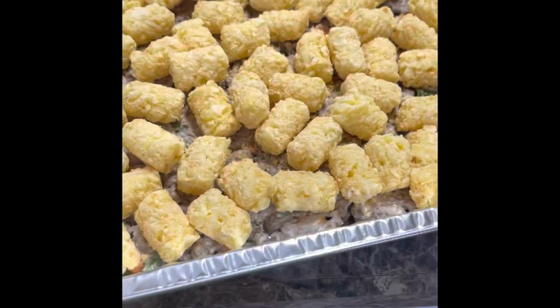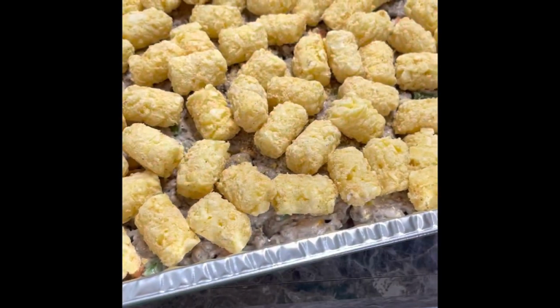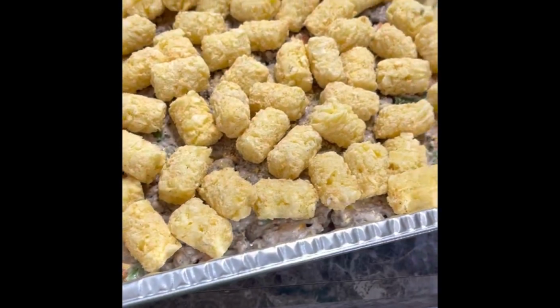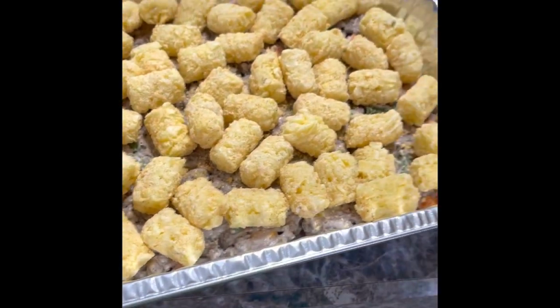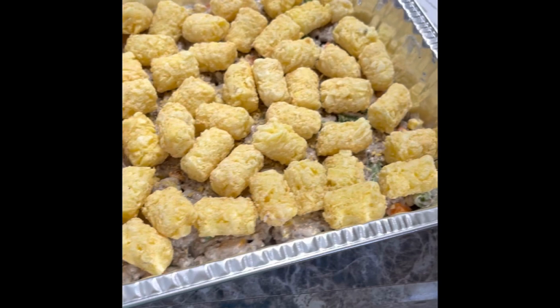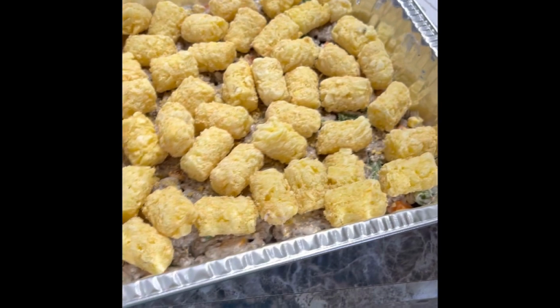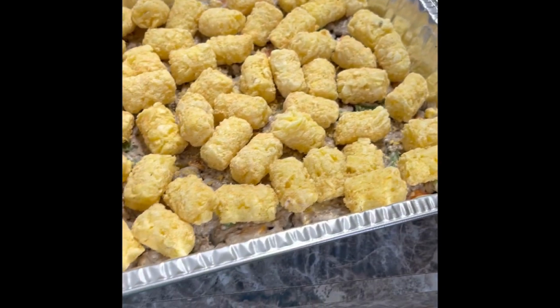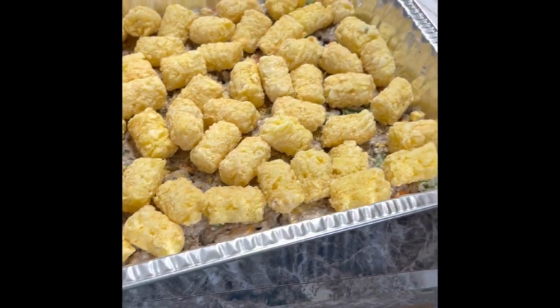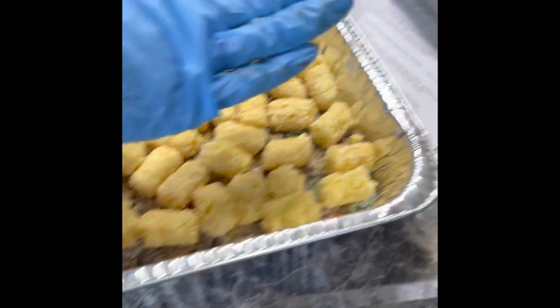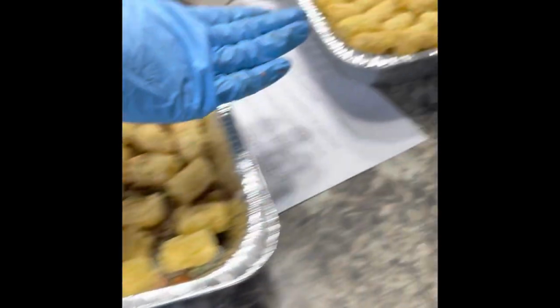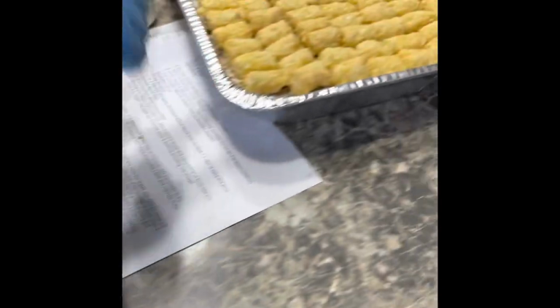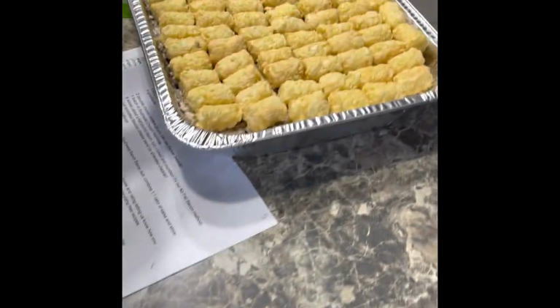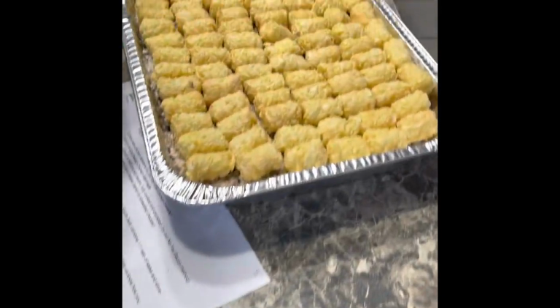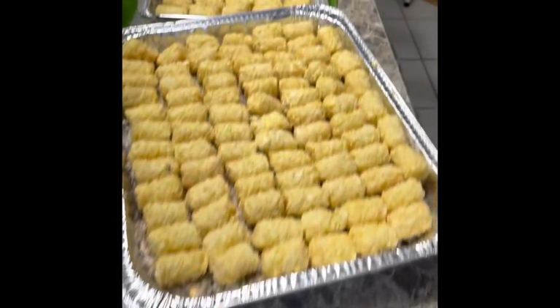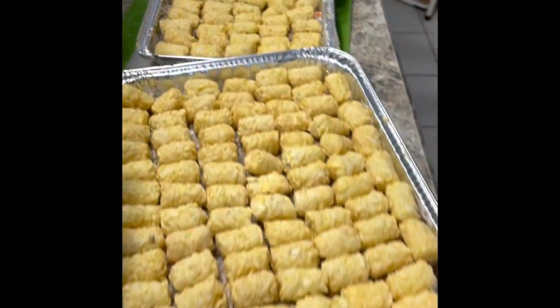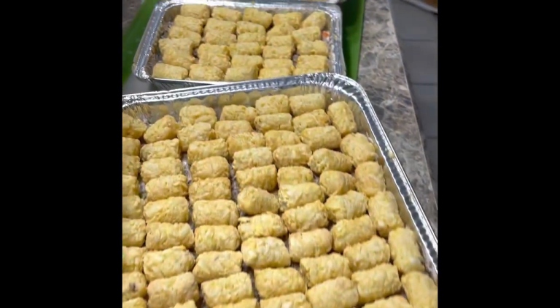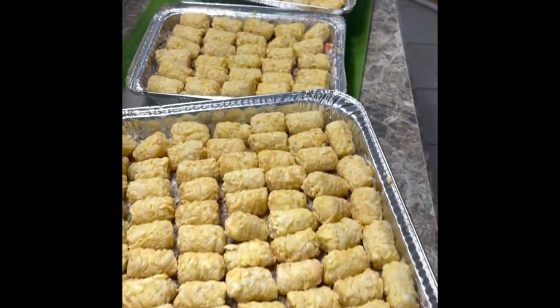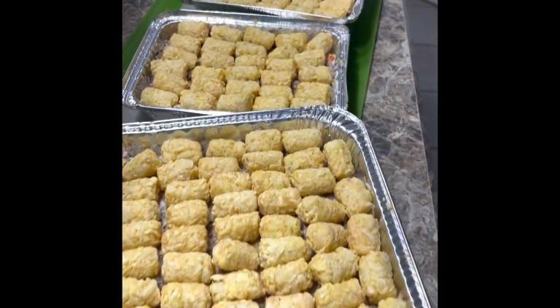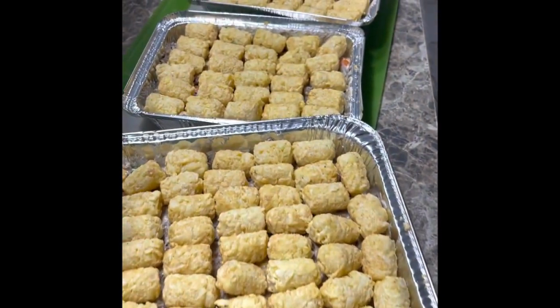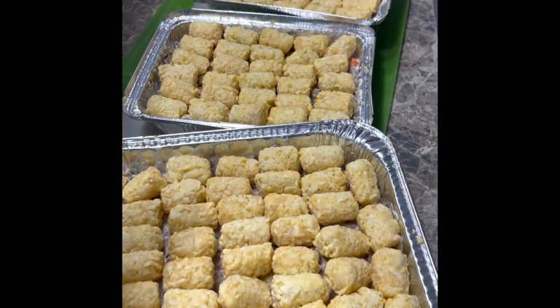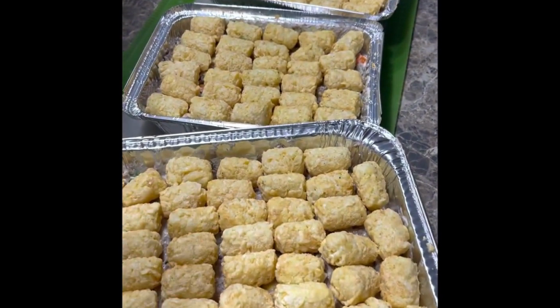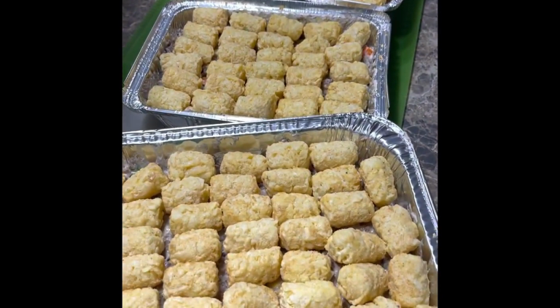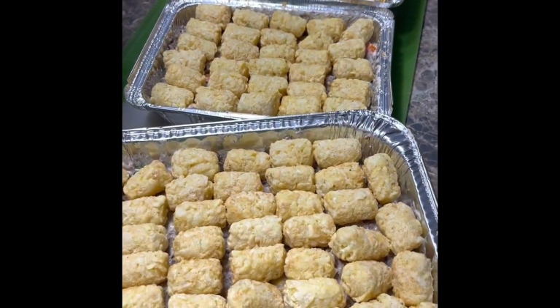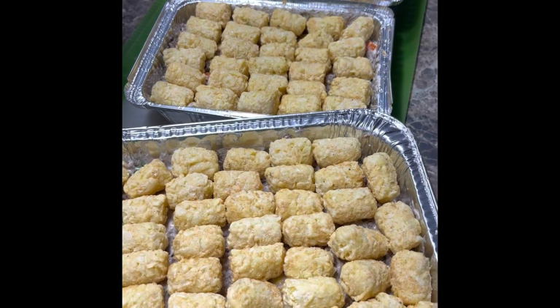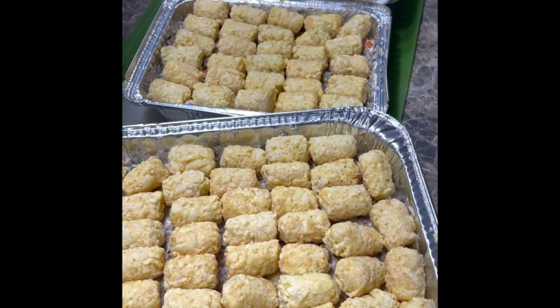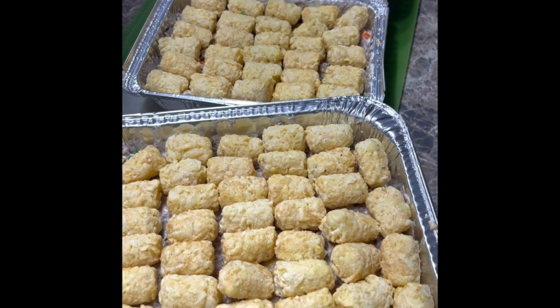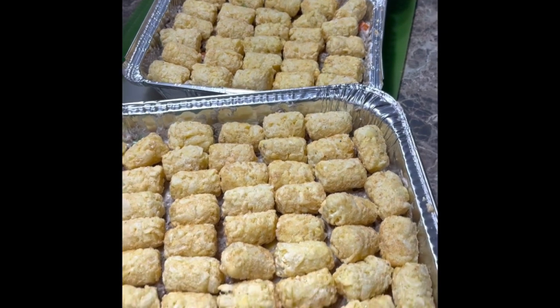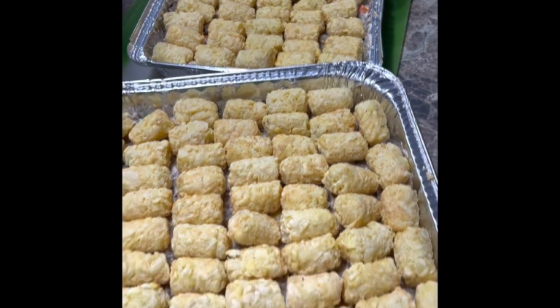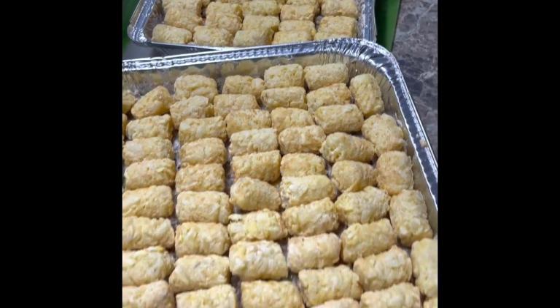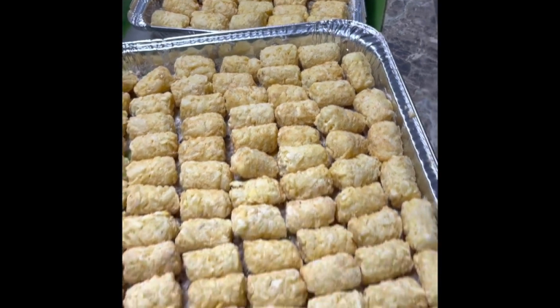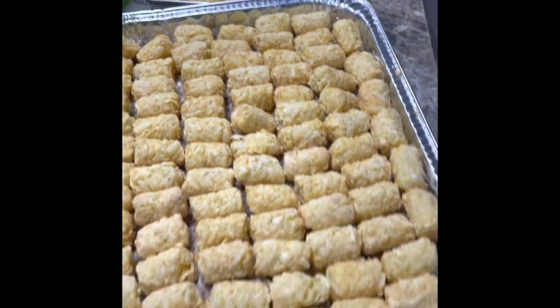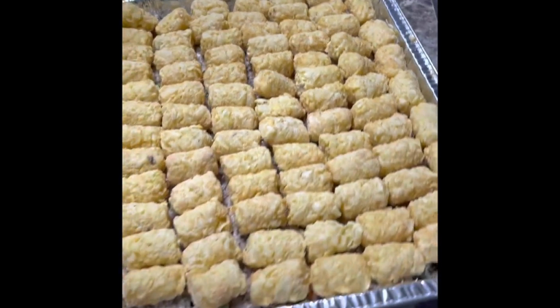We have two 9x13 pans and two smaller individual two-person pans of tater tots — so that is four meals.